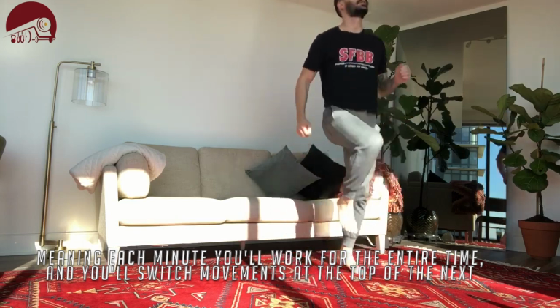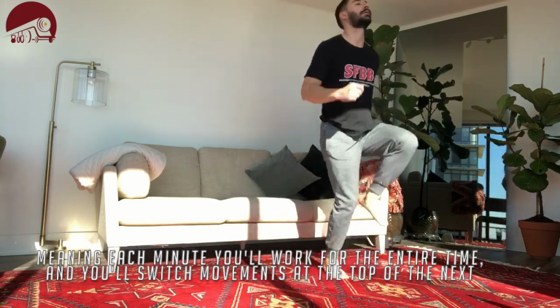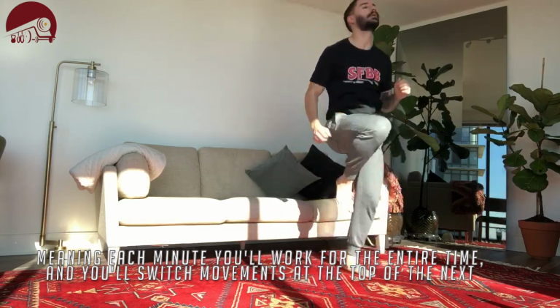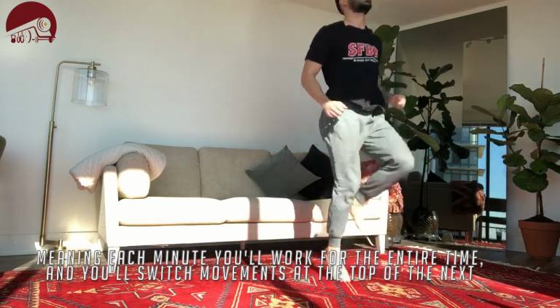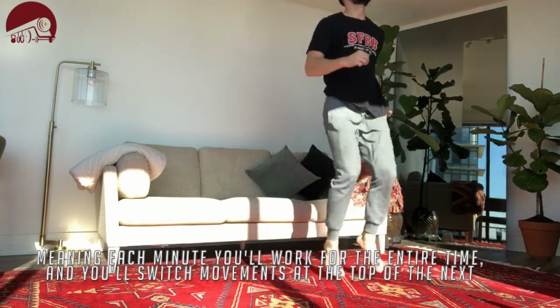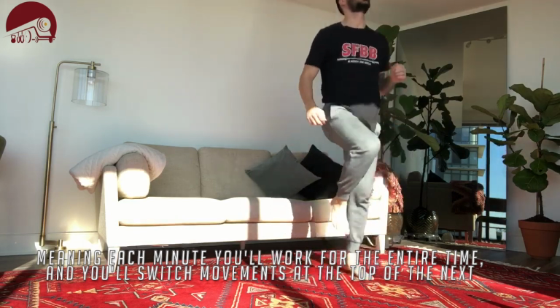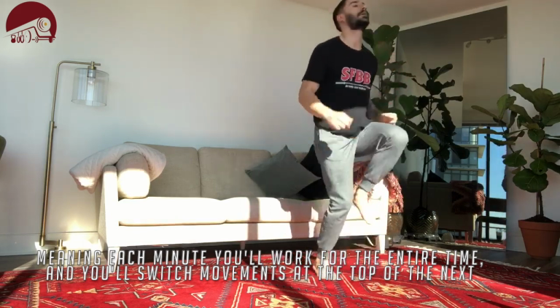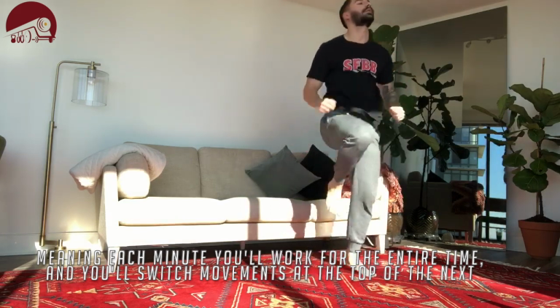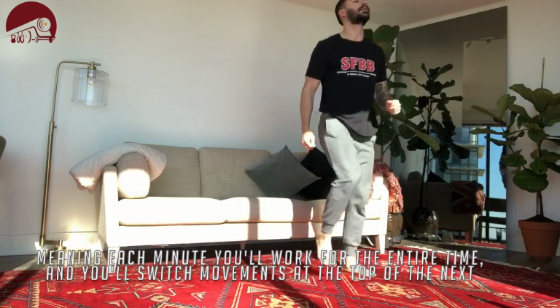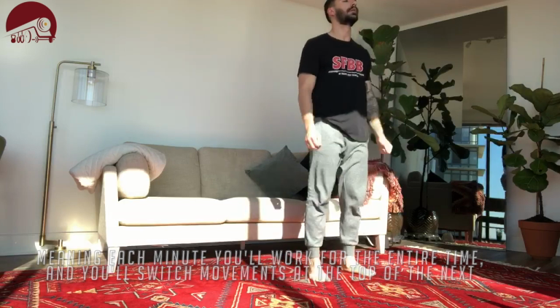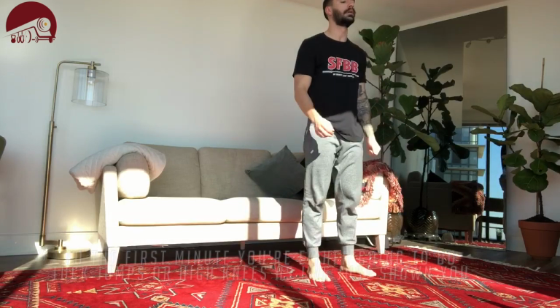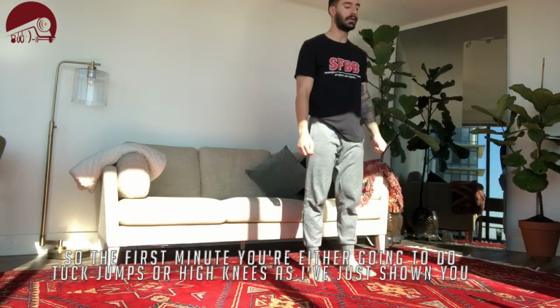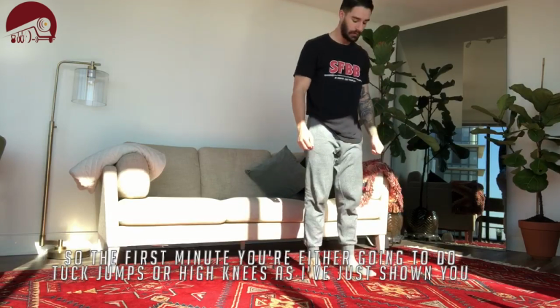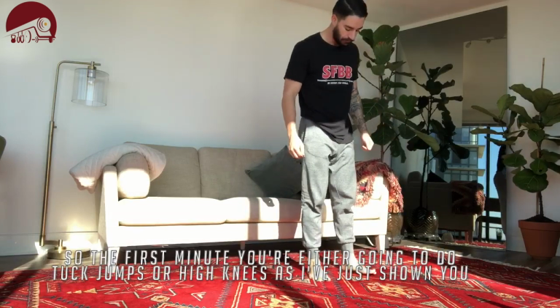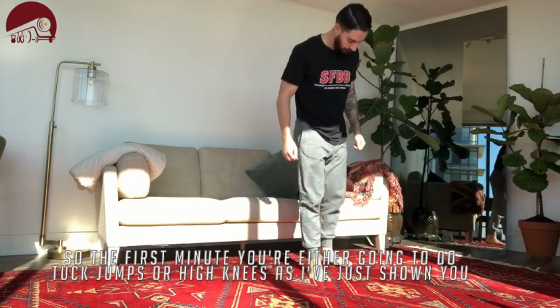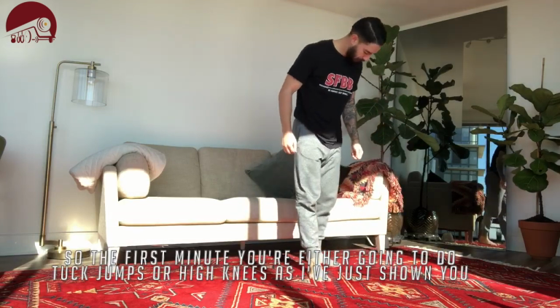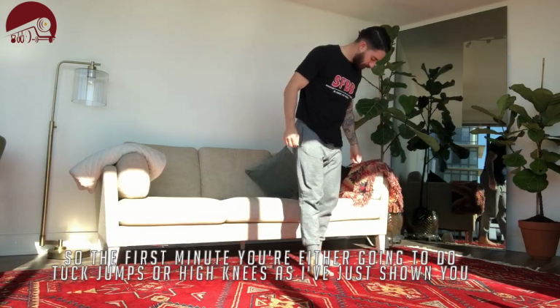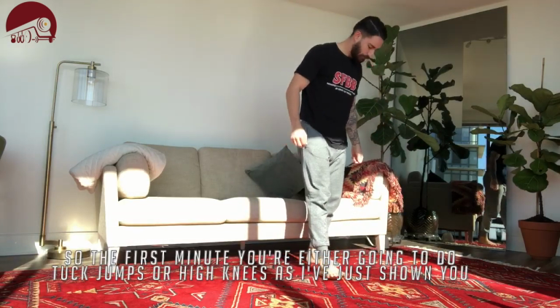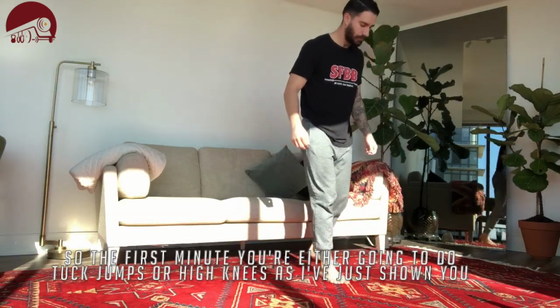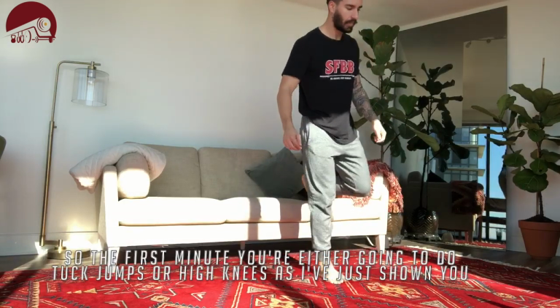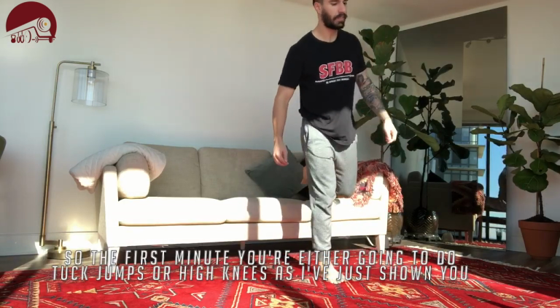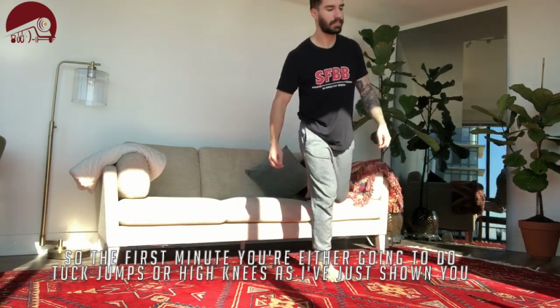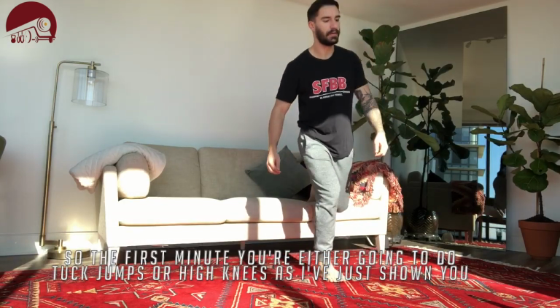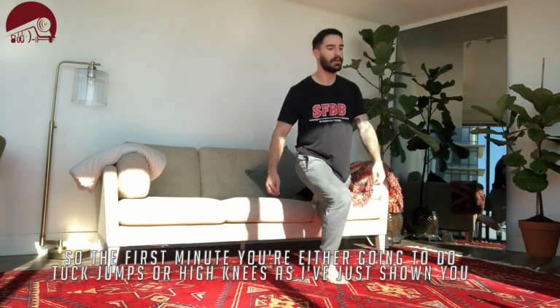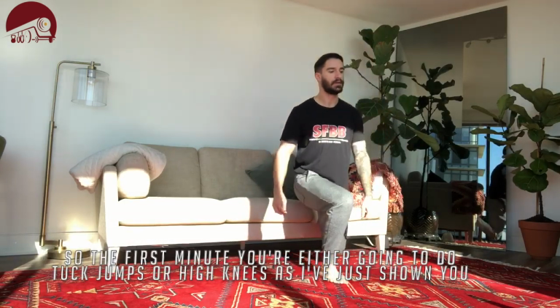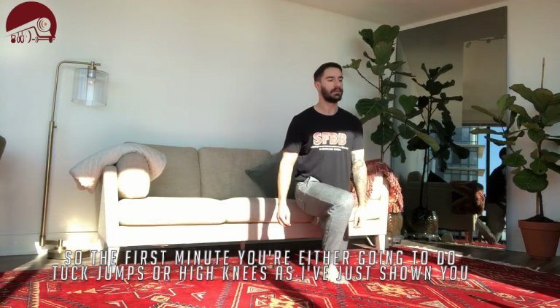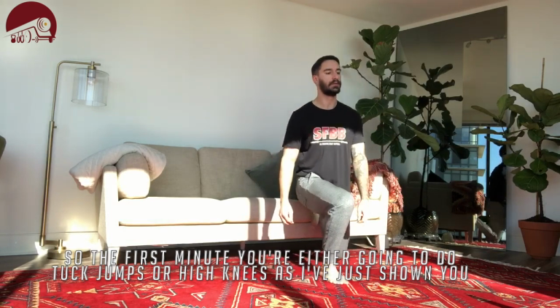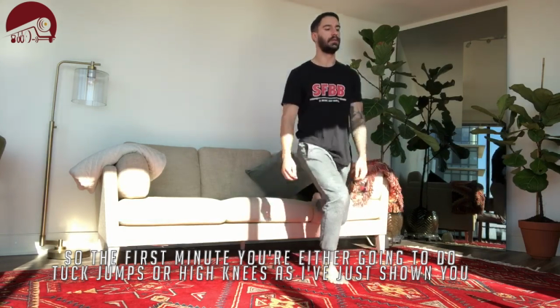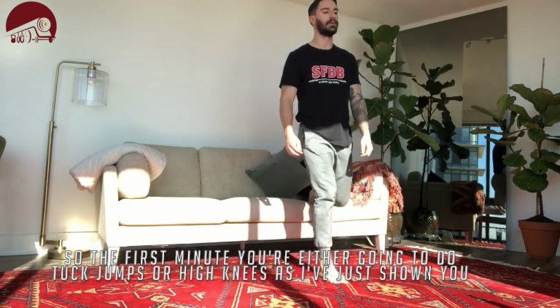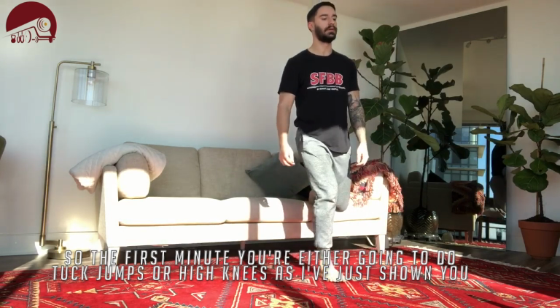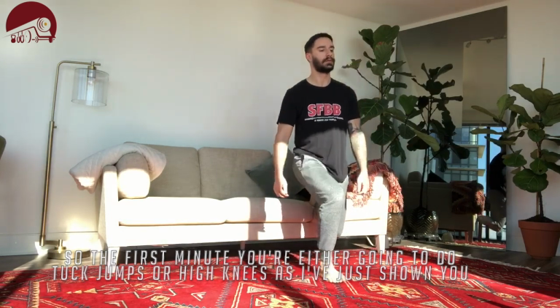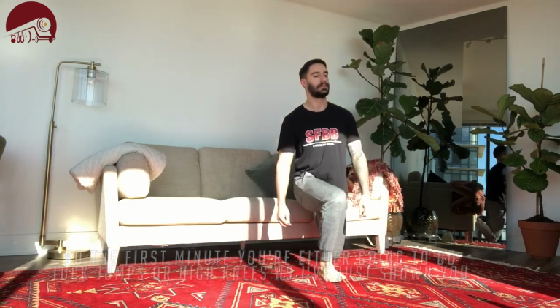The first minute you're either going to do the tuck jump or the high knees, as I have just showed you, depending on where you're at for the day.